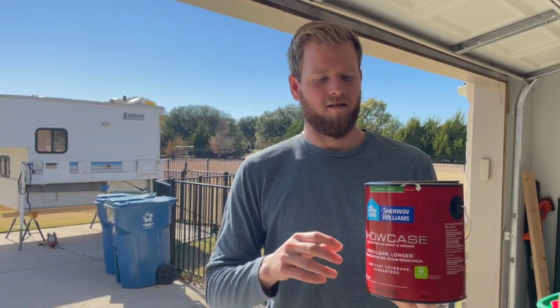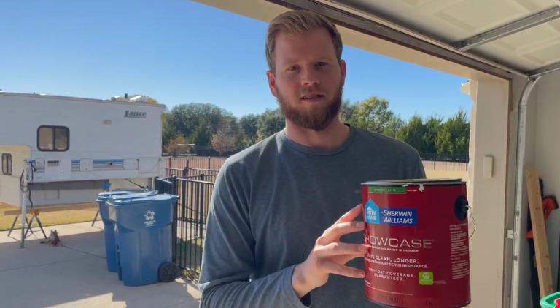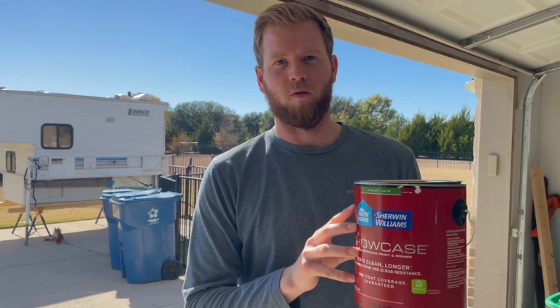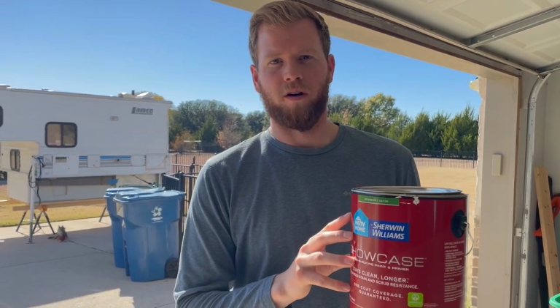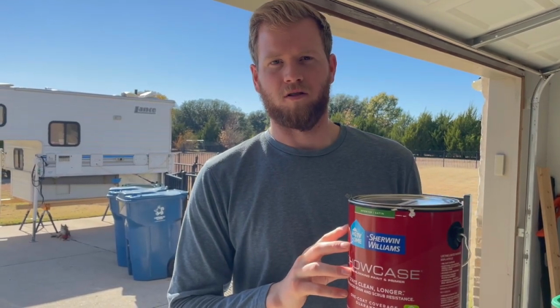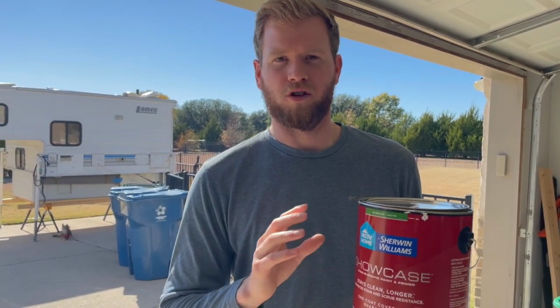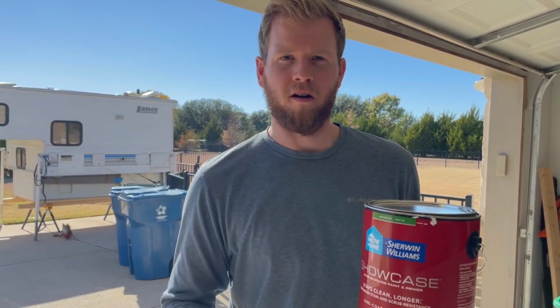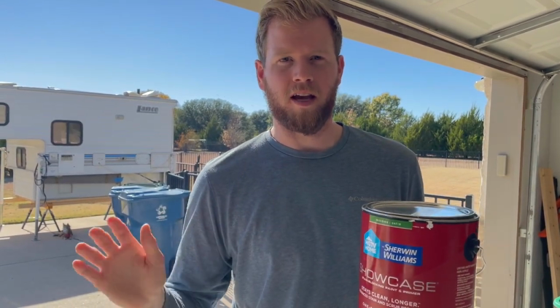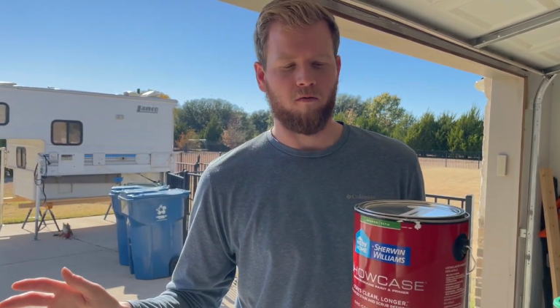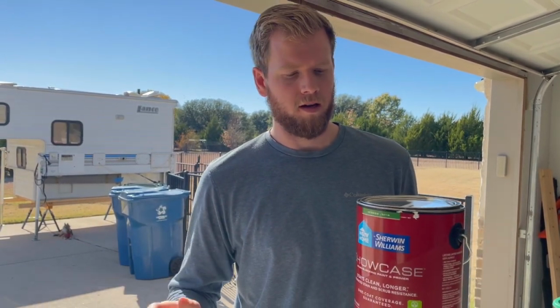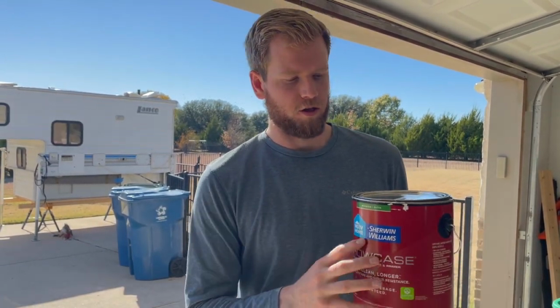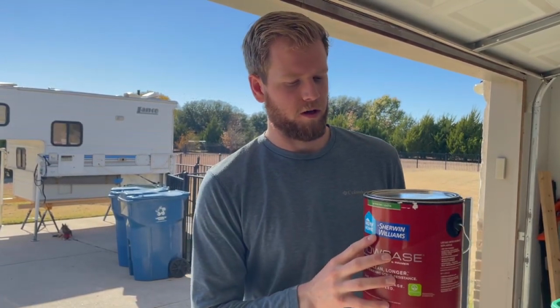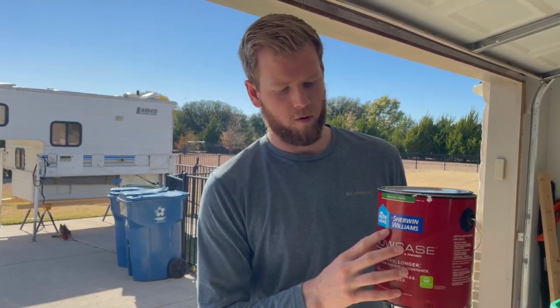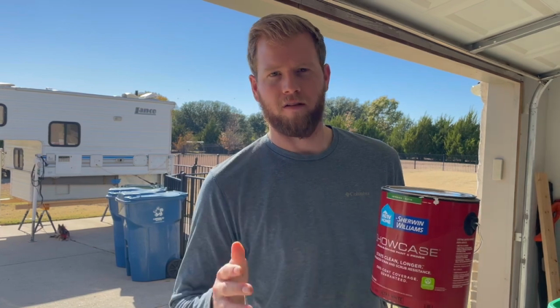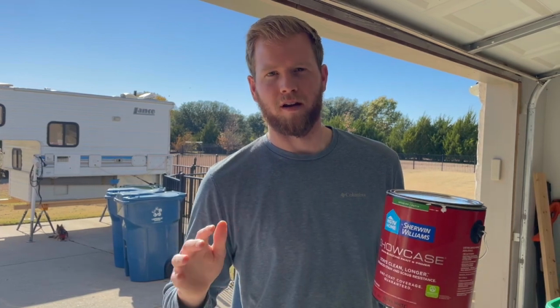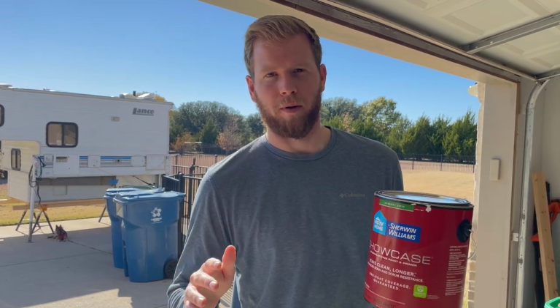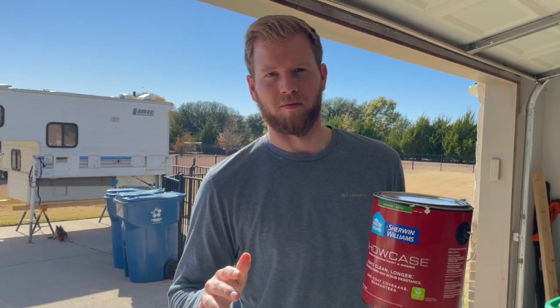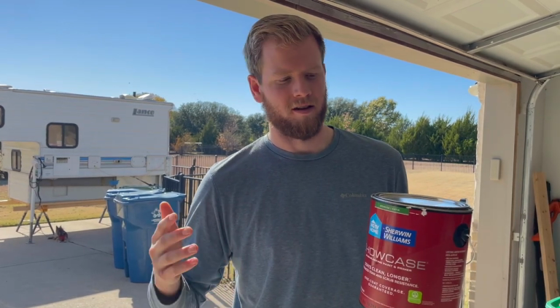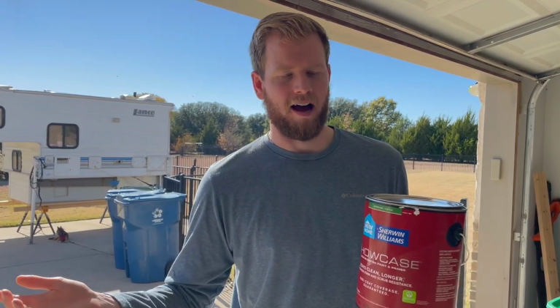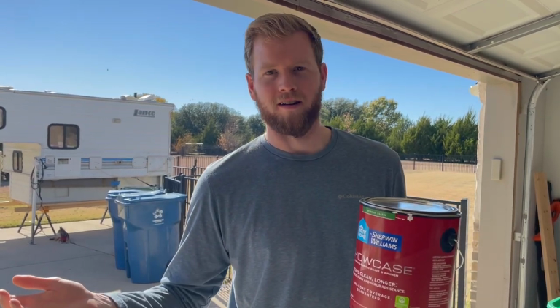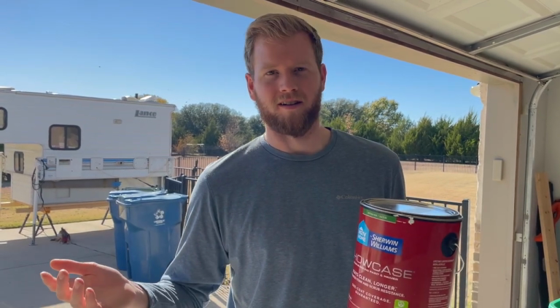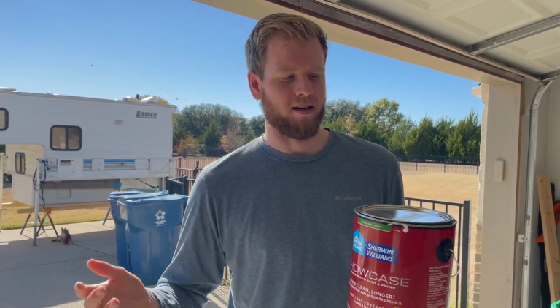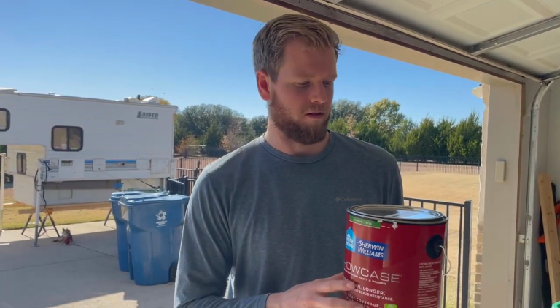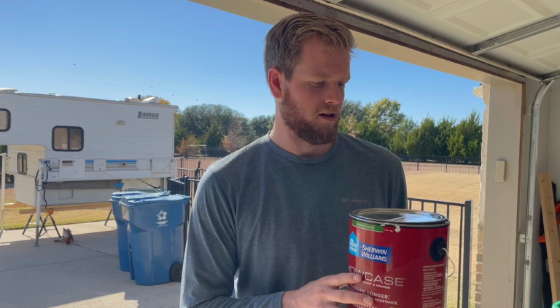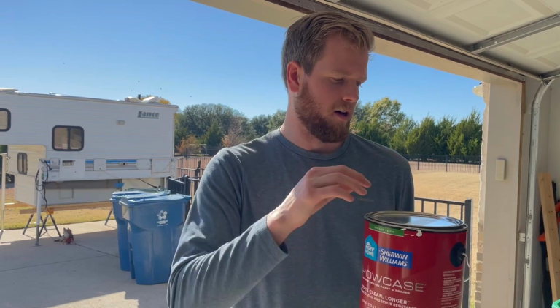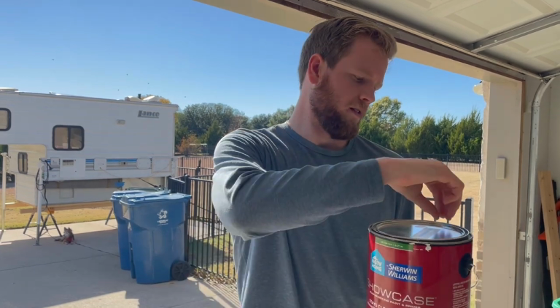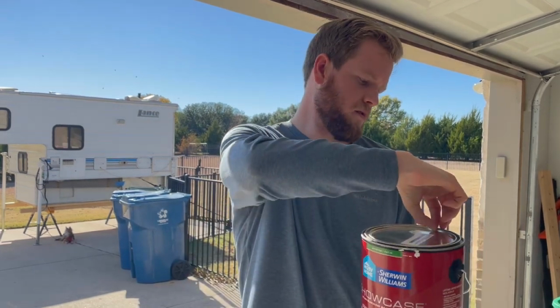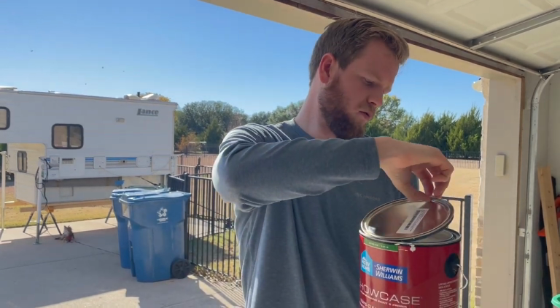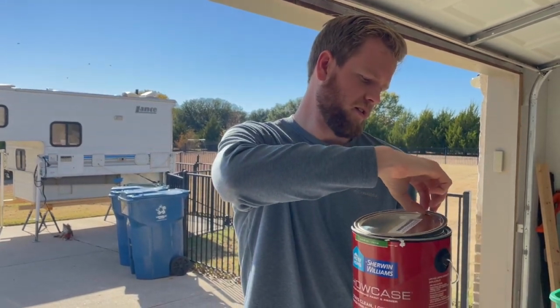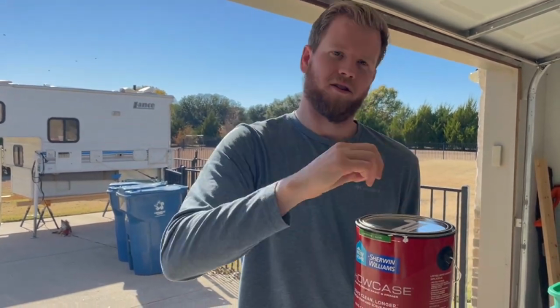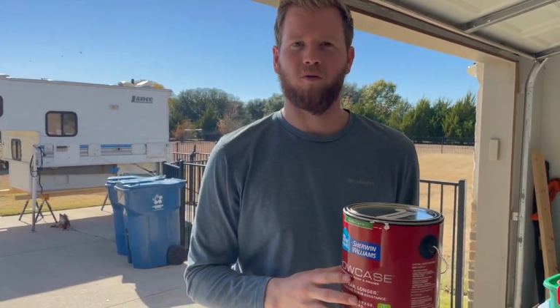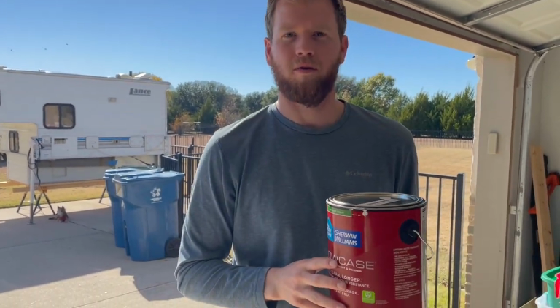For the inside we went with a color called Snowbound — it's slightly off-white. It's a Sherwin-Williams and we went with their medium-grade paint, just because the higher end didn't necessarily seem a benefit to us. It should be pretty nice and should match well with the primer.